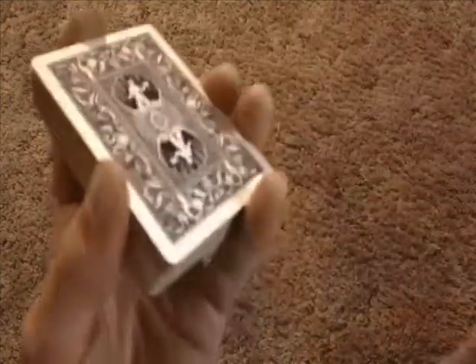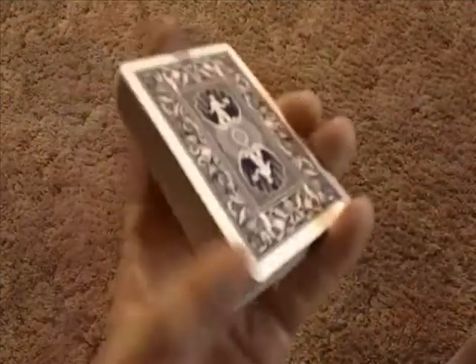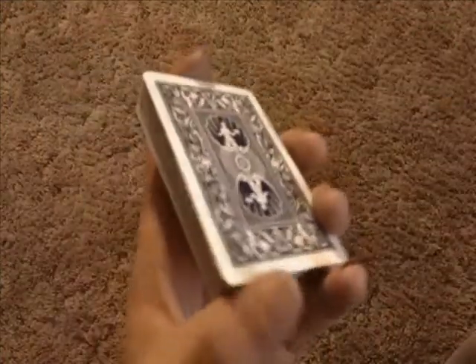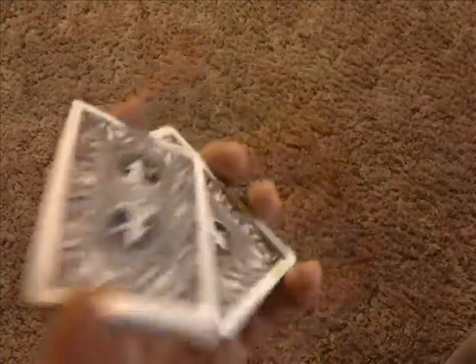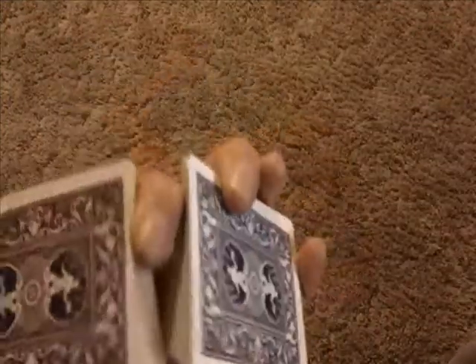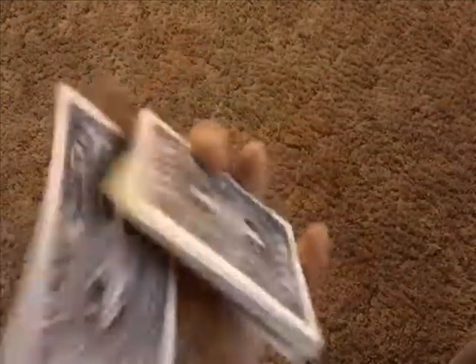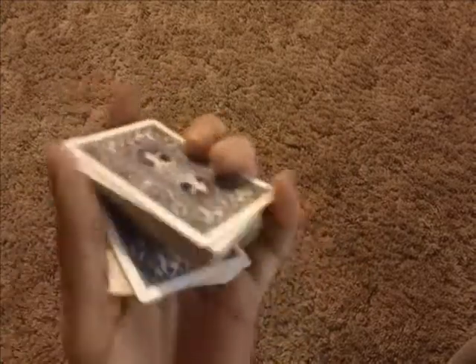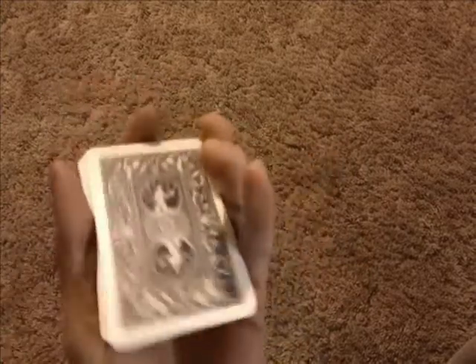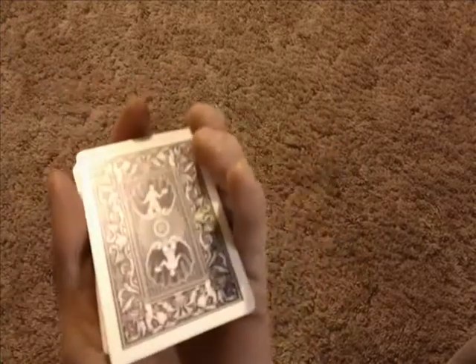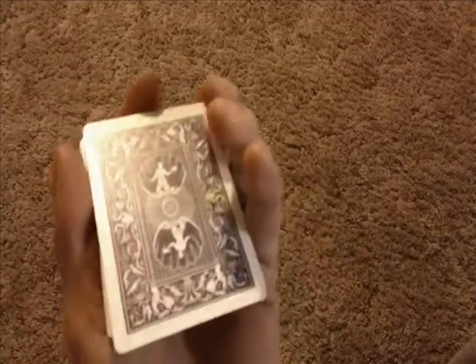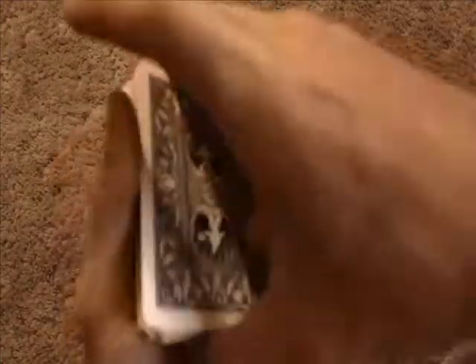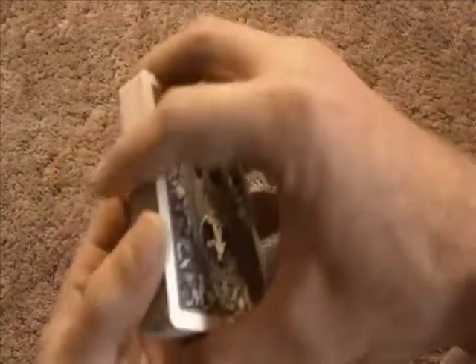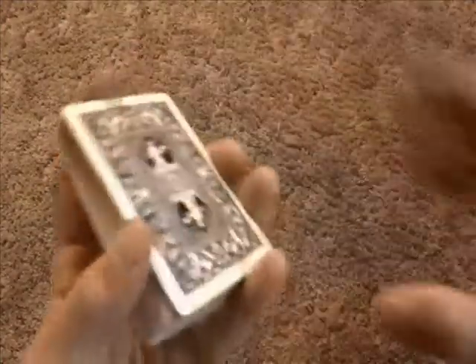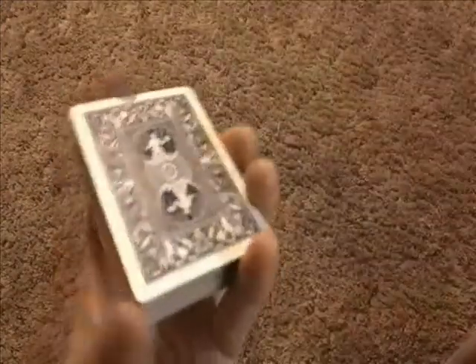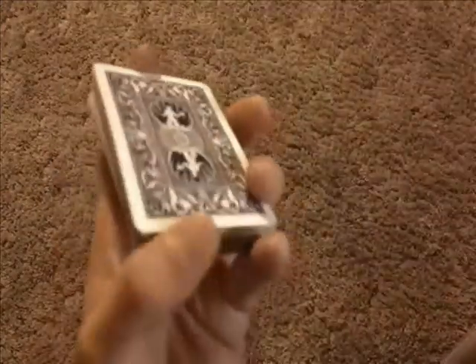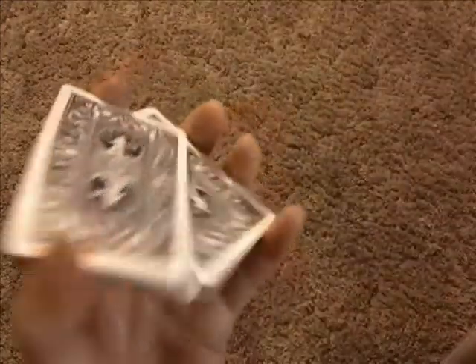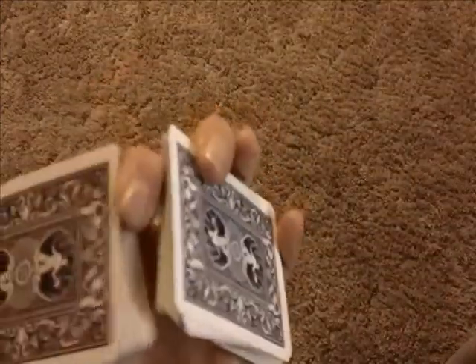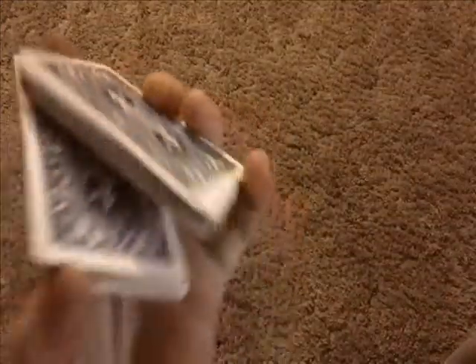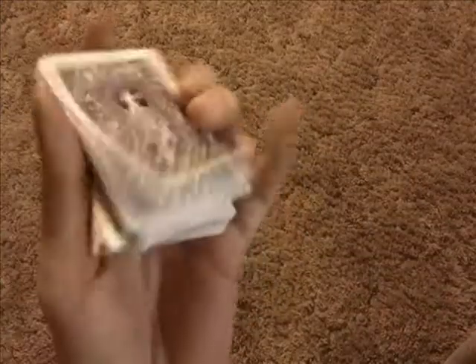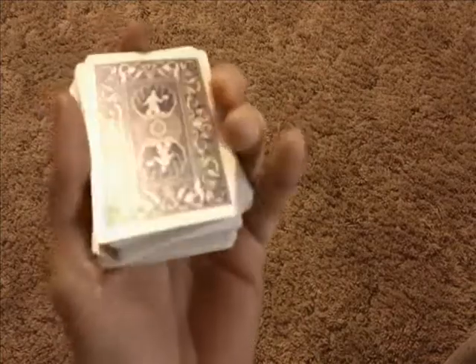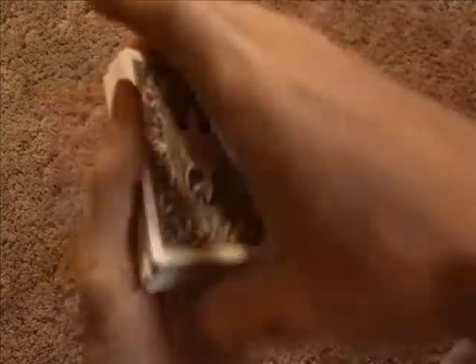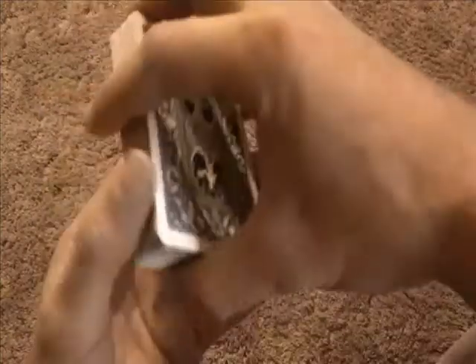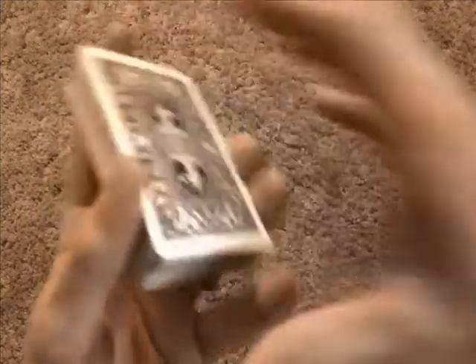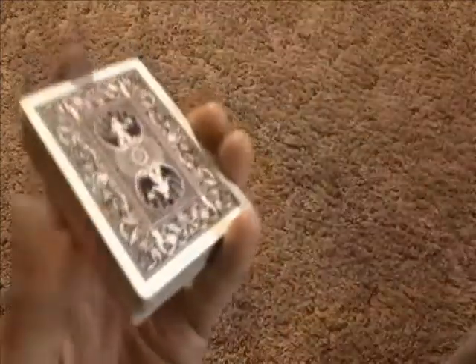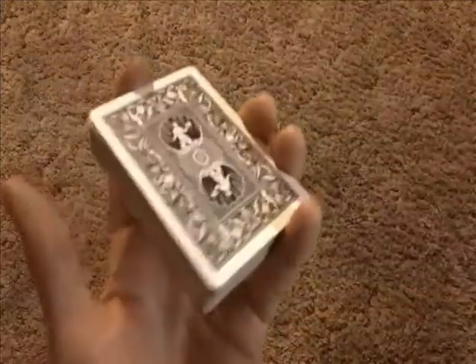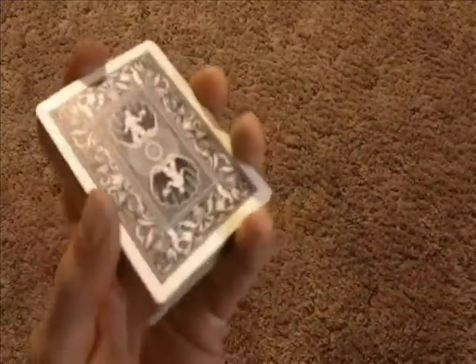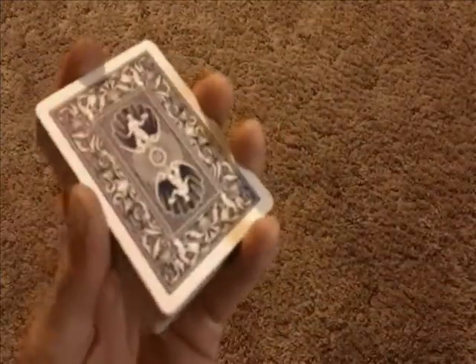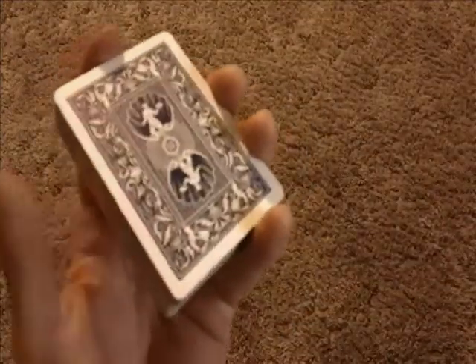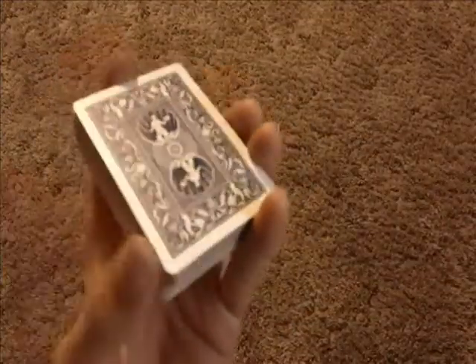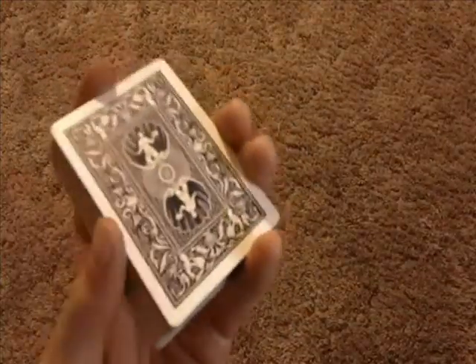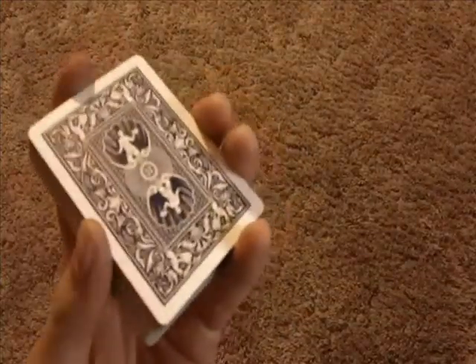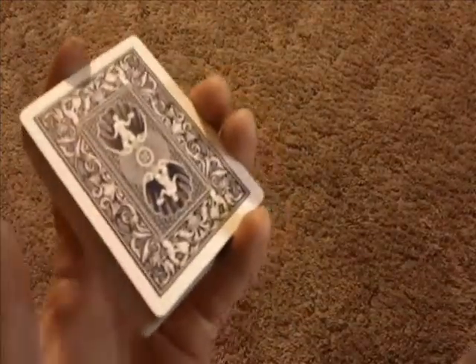So here we go, a couple more times for you so you can see it in full speed — just like that. And just like that.